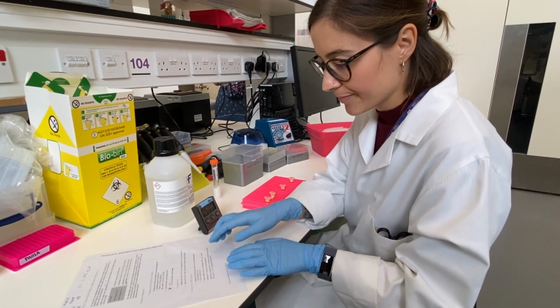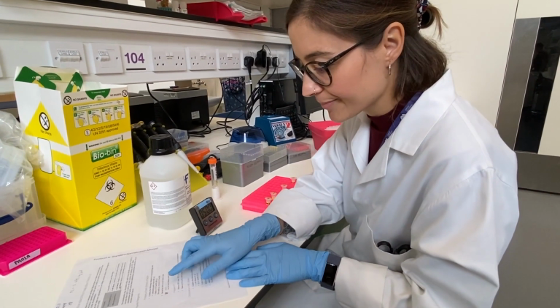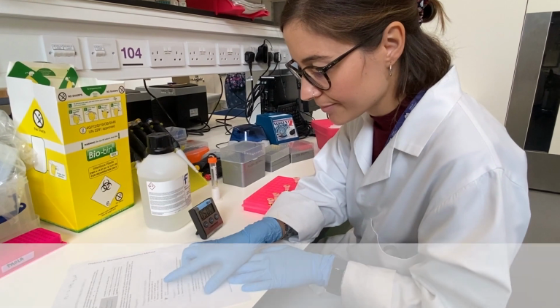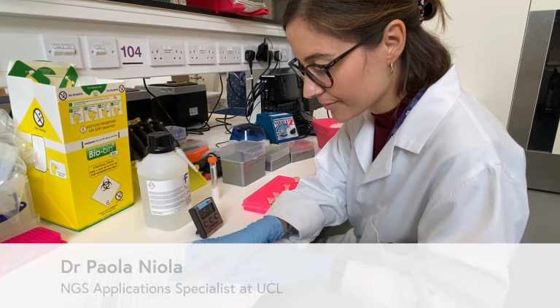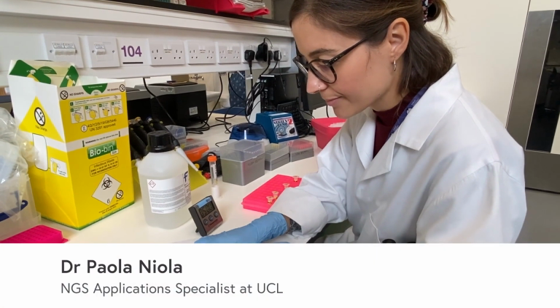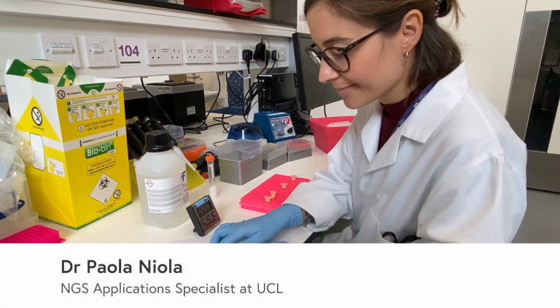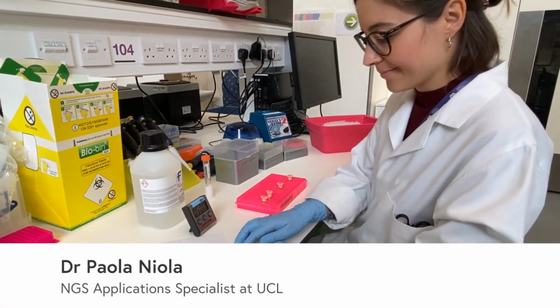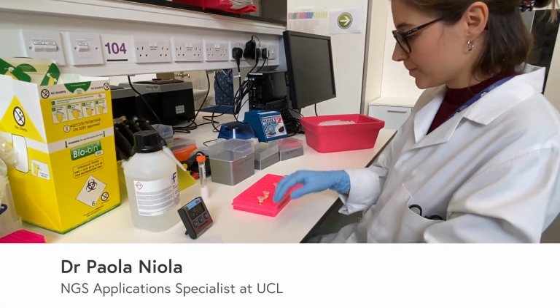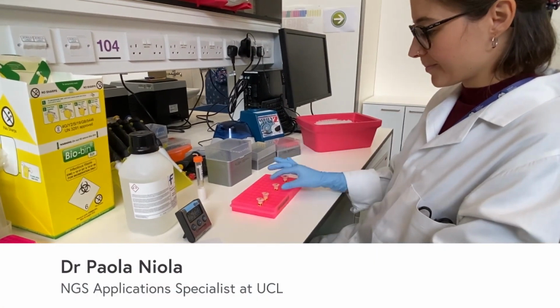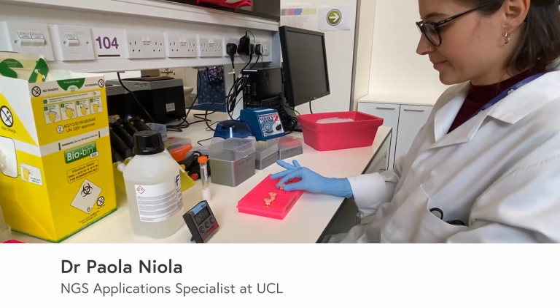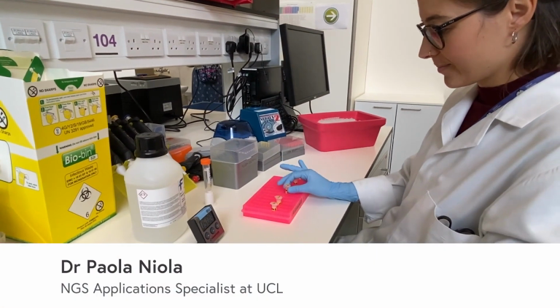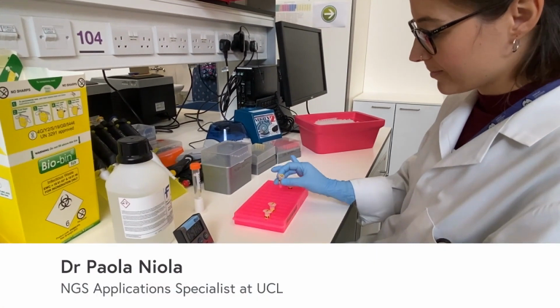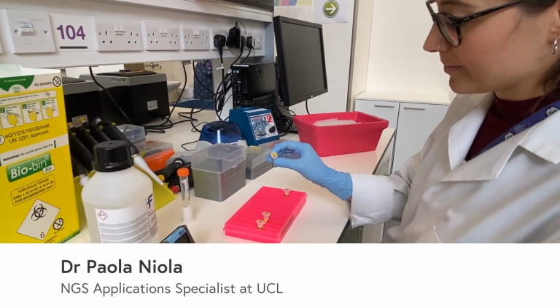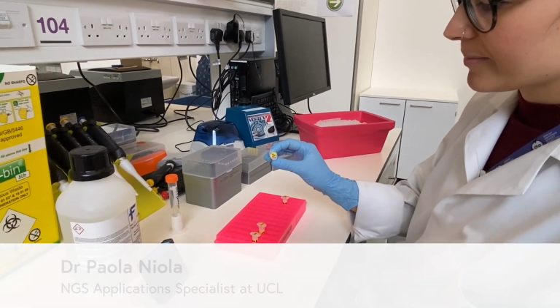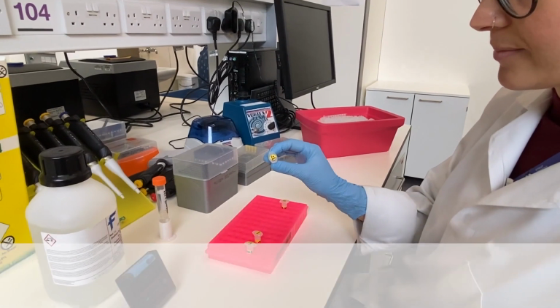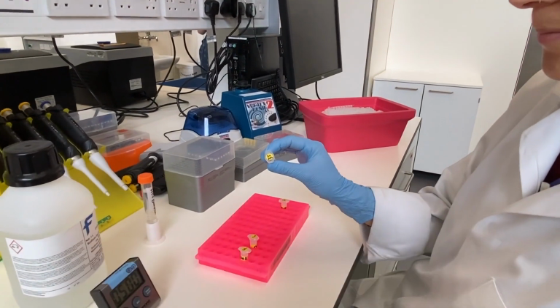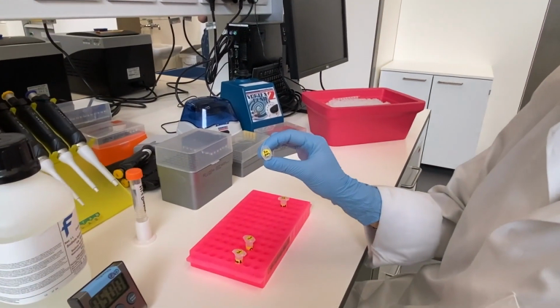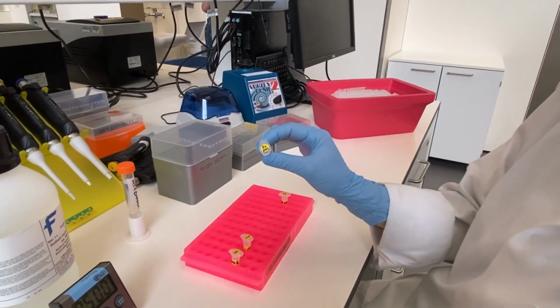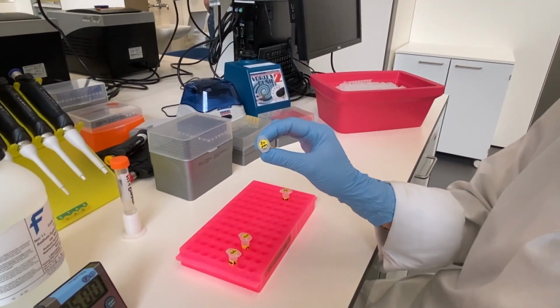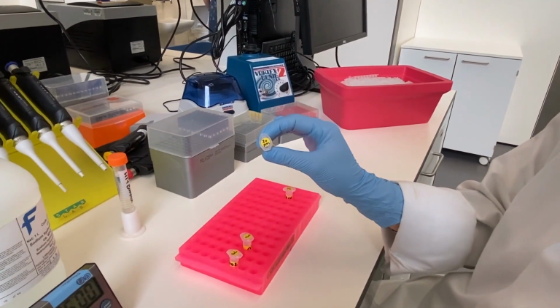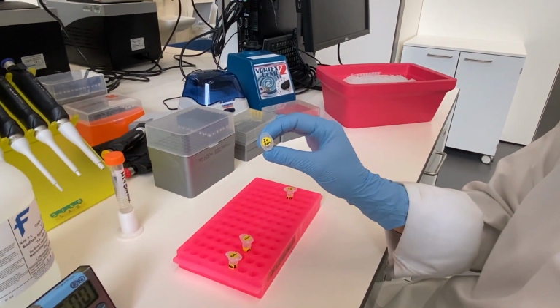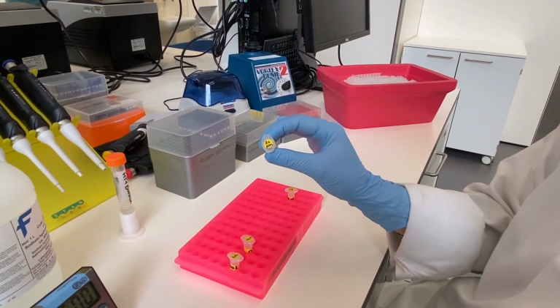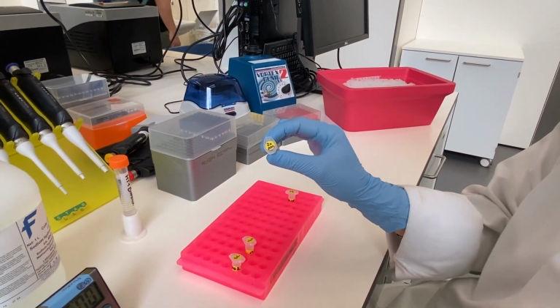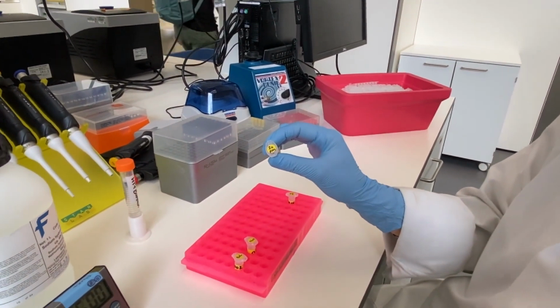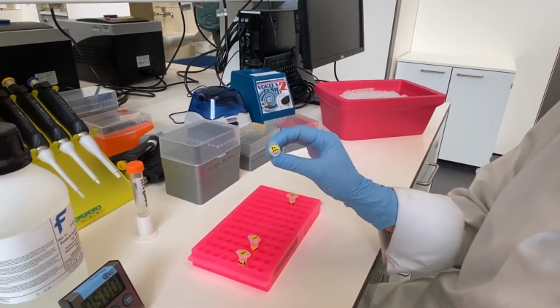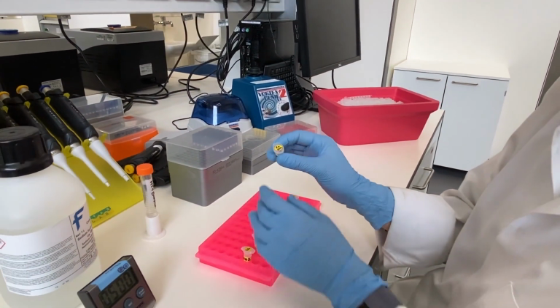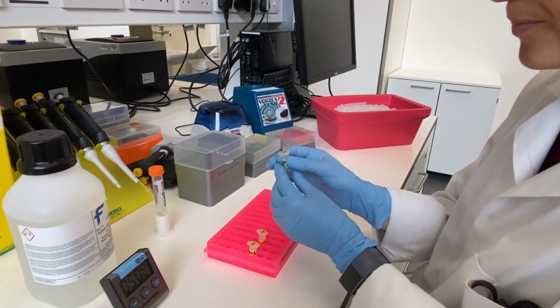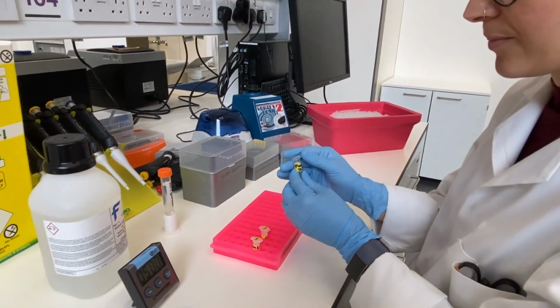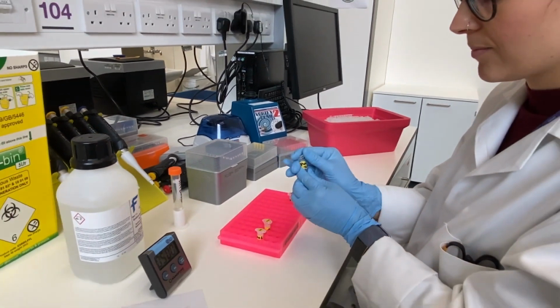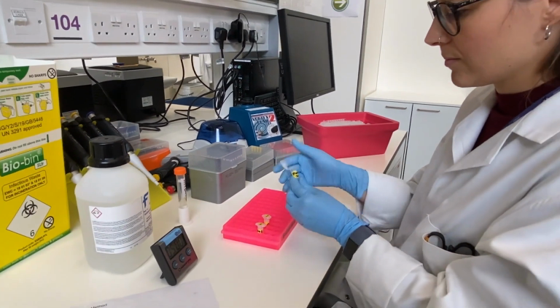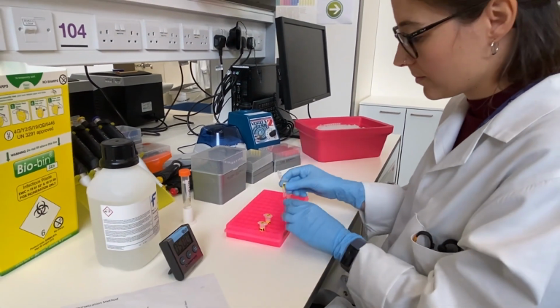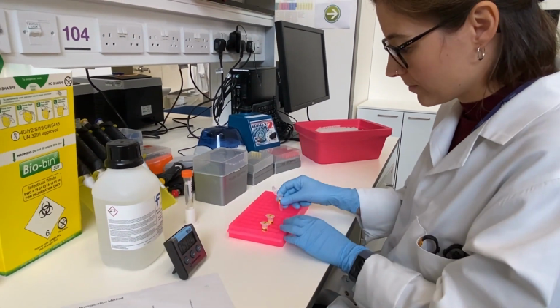The Illumina sequencing system enables a broad array of applications in genomics, transcriptomics and epigenomics. In this short video we will go through all the steps of a next generation sequencing NGS workflow.